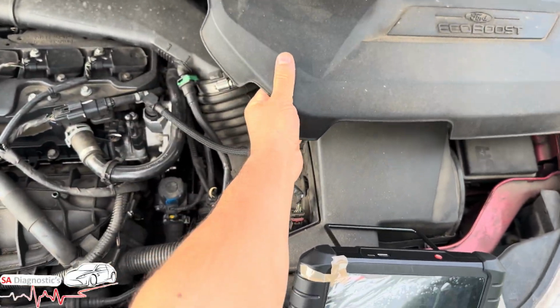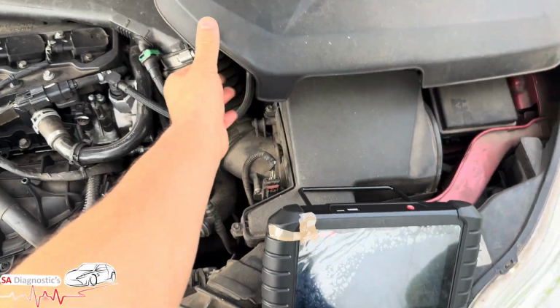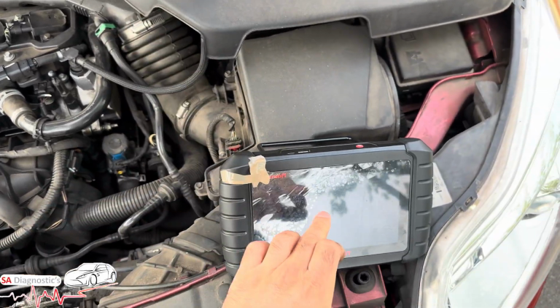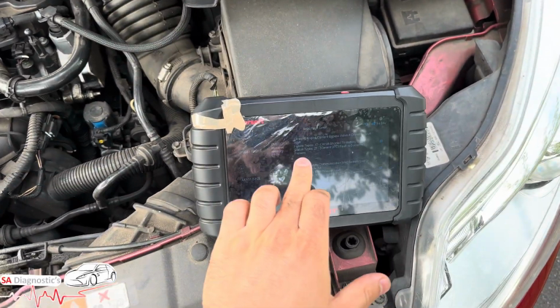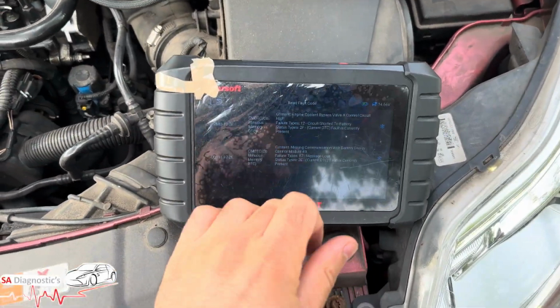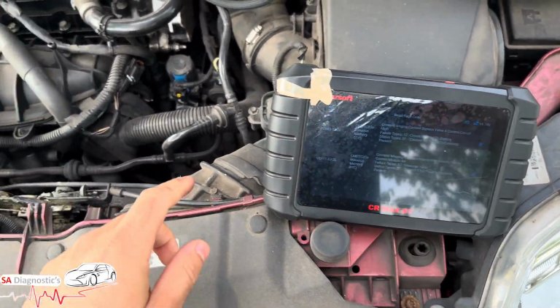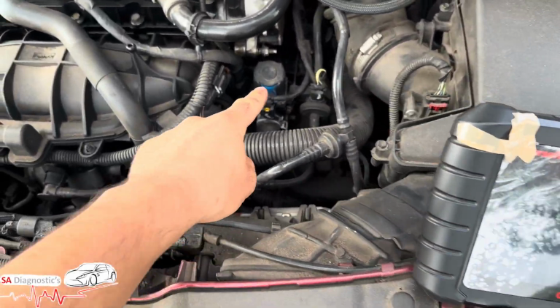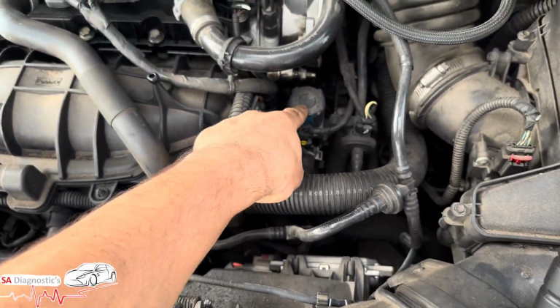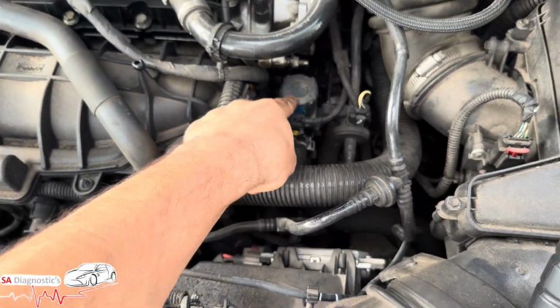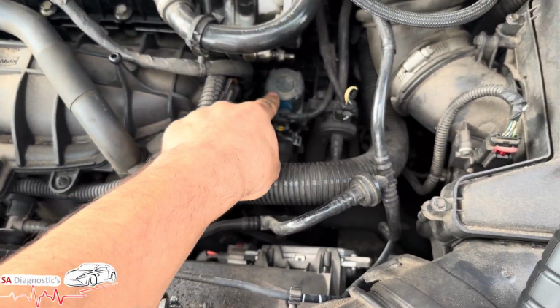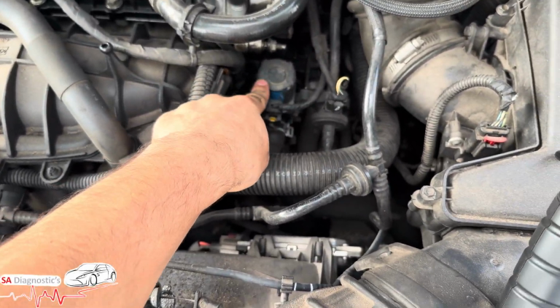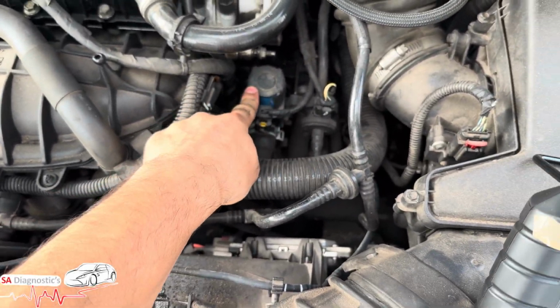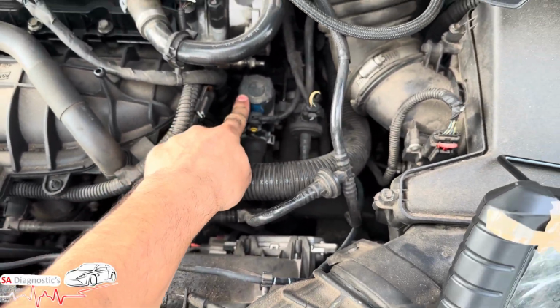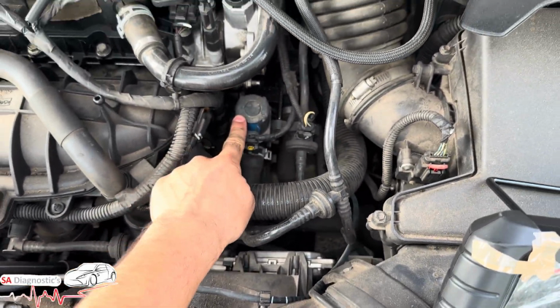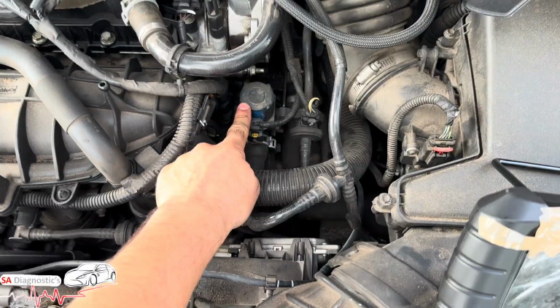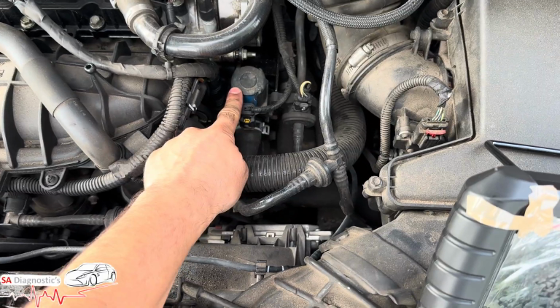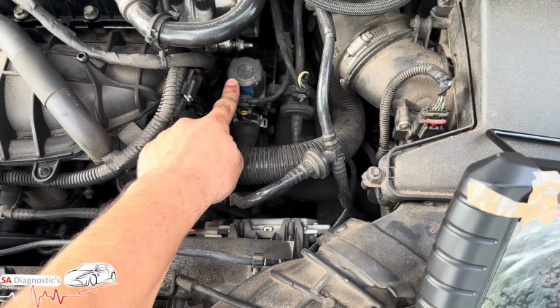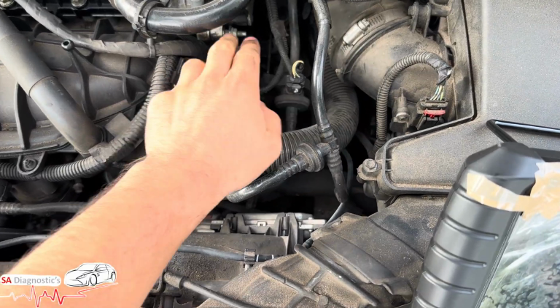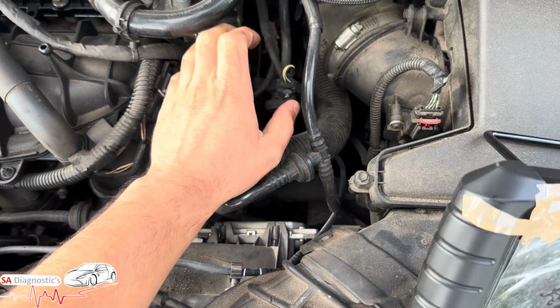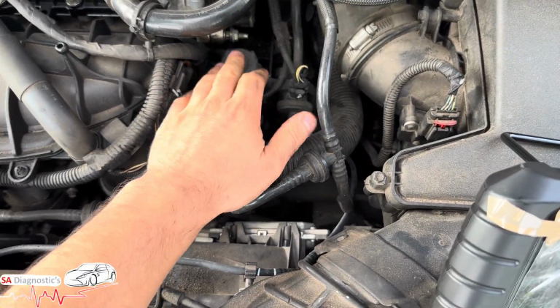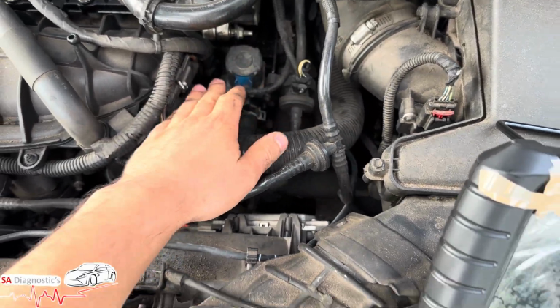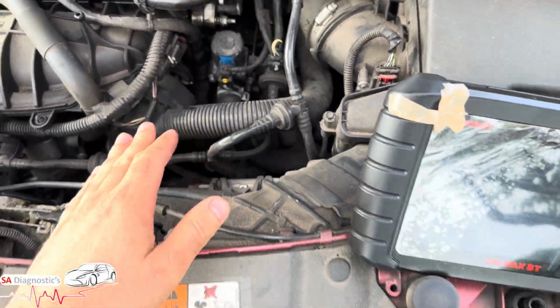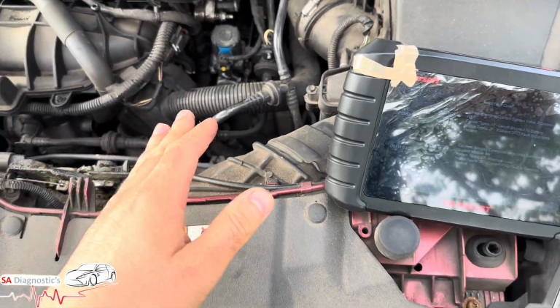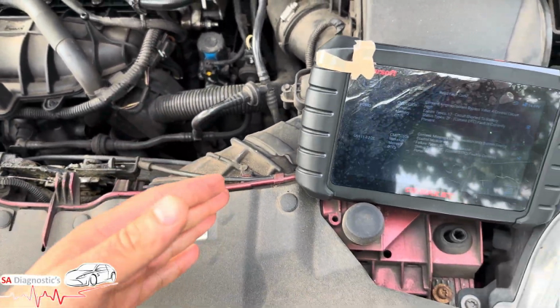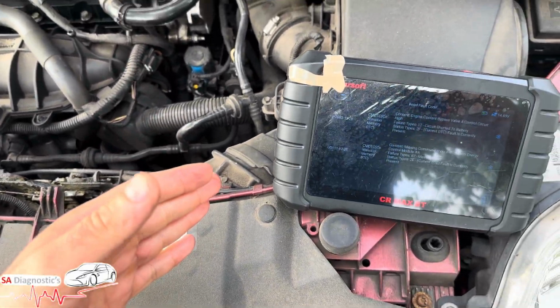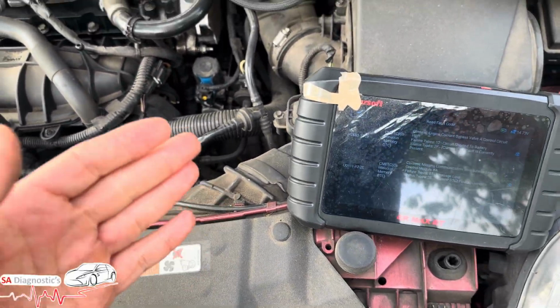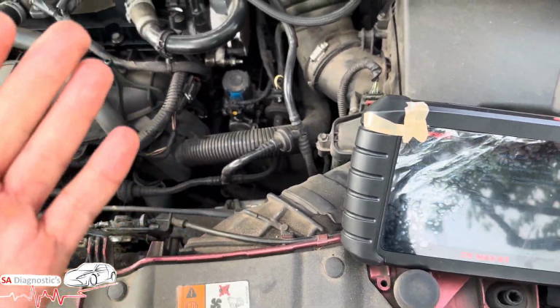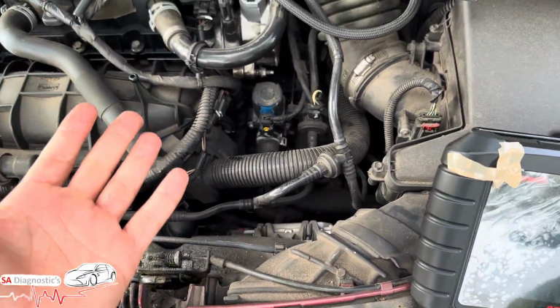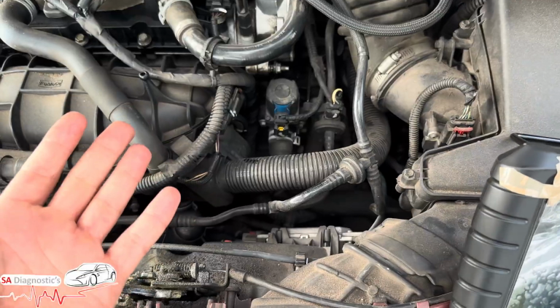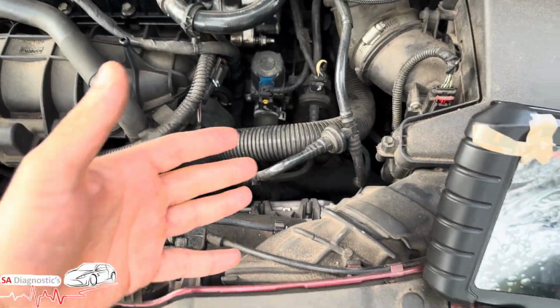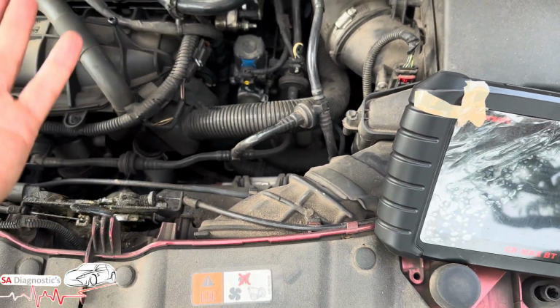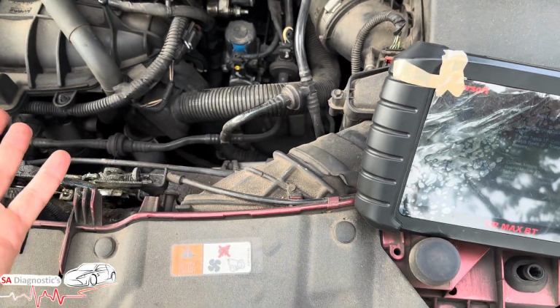So that Ford code is this here. It is known for the component itself to fail — it's the bypass control valve which controls the coolant.